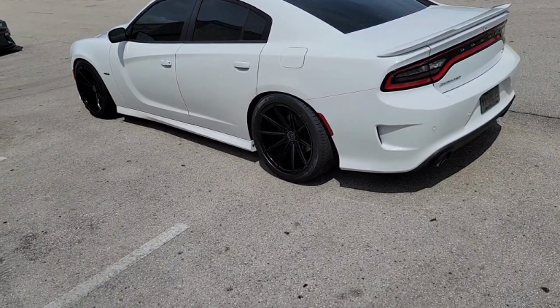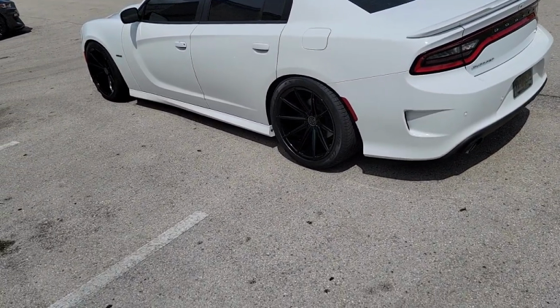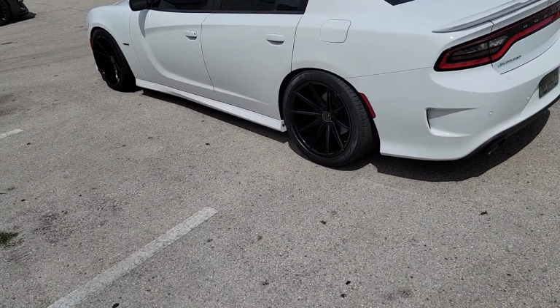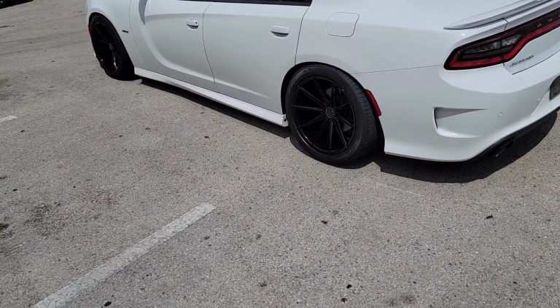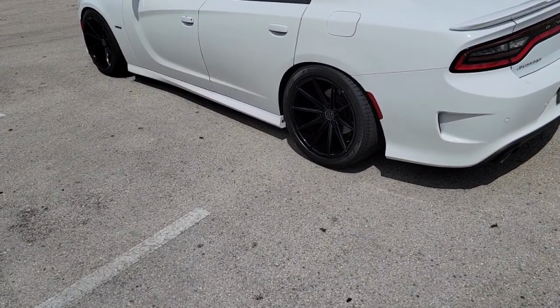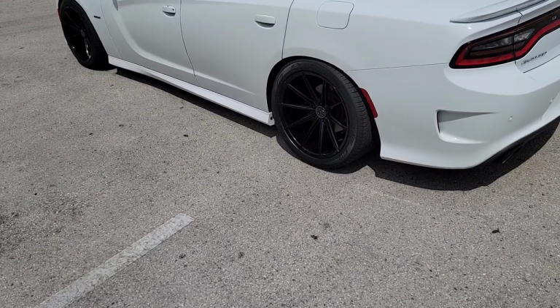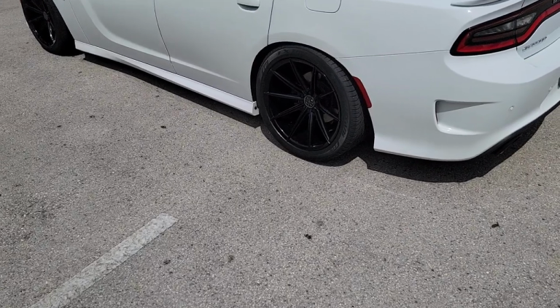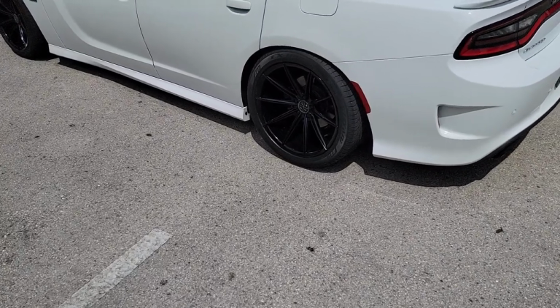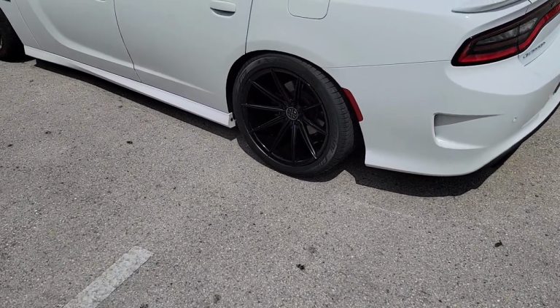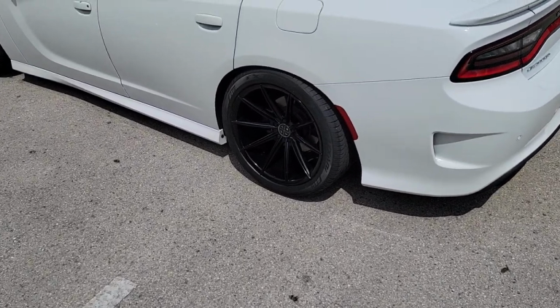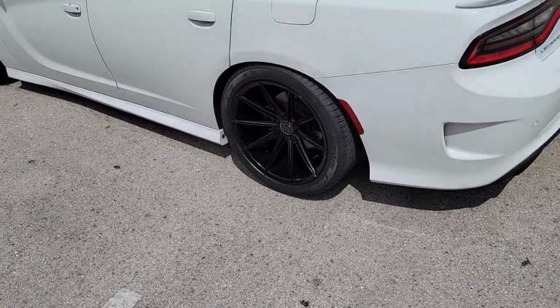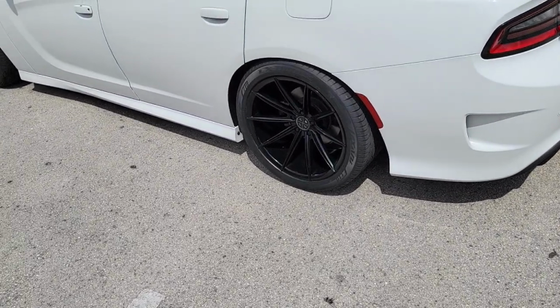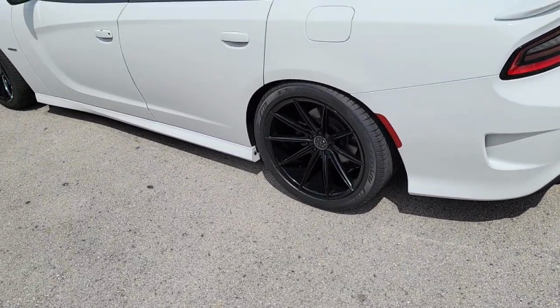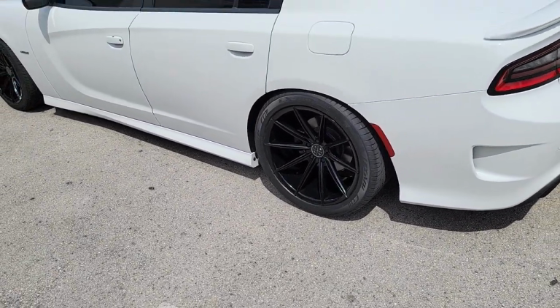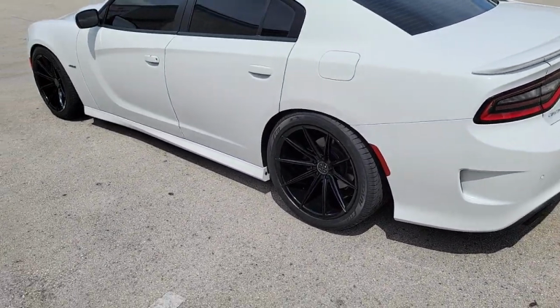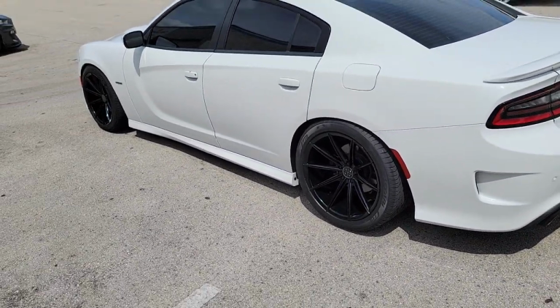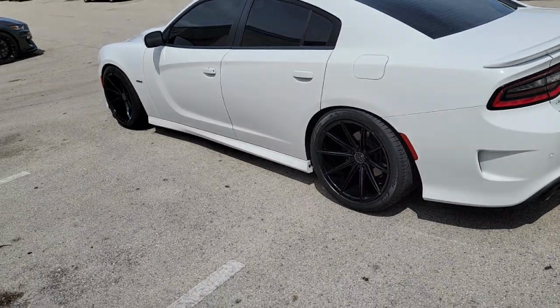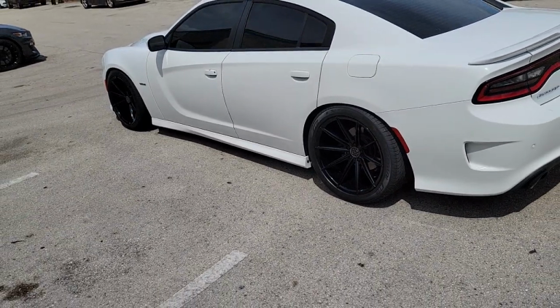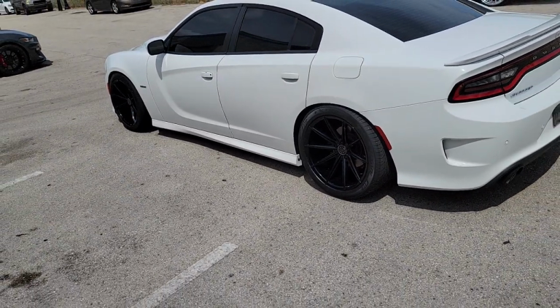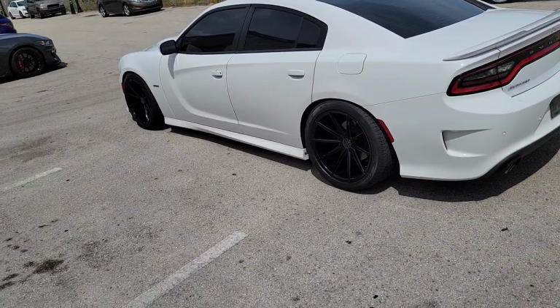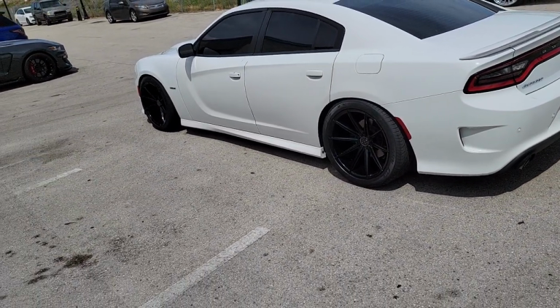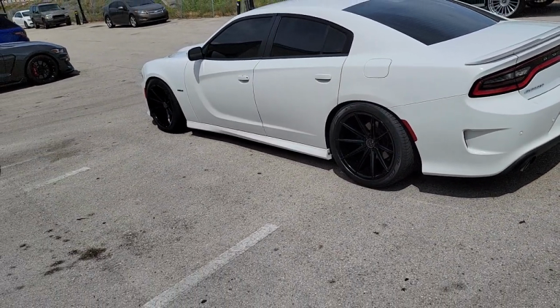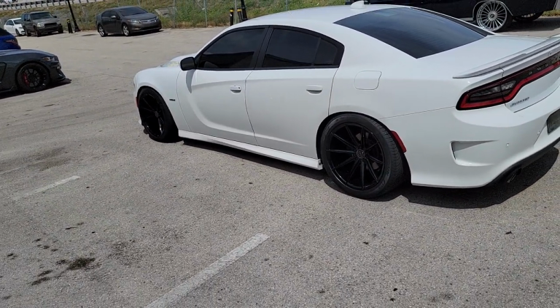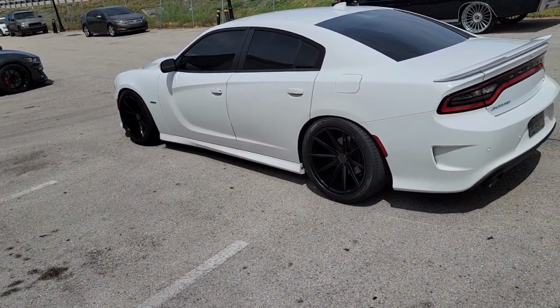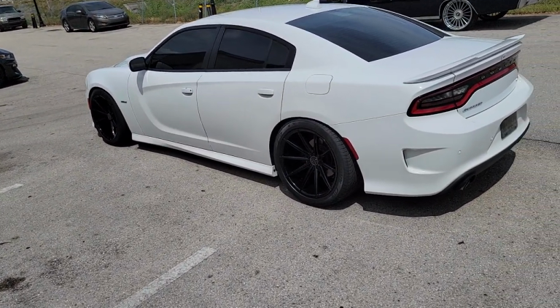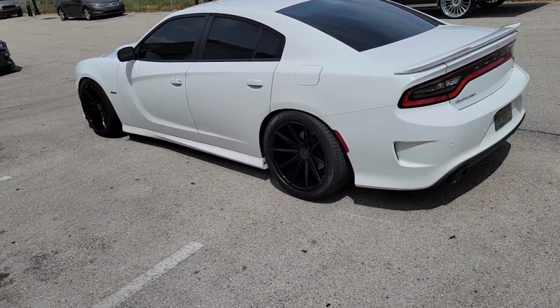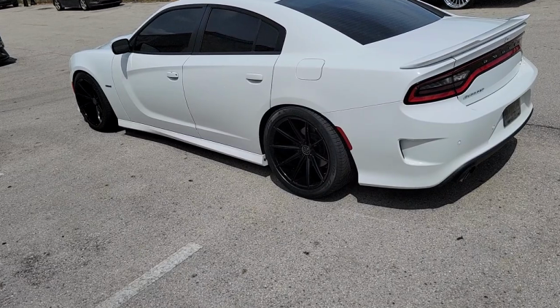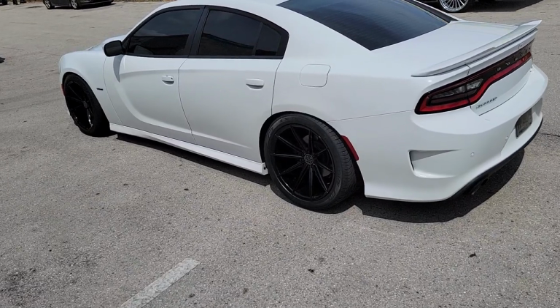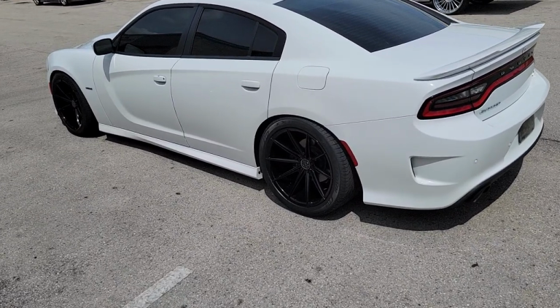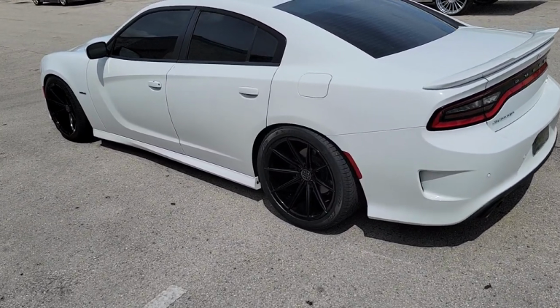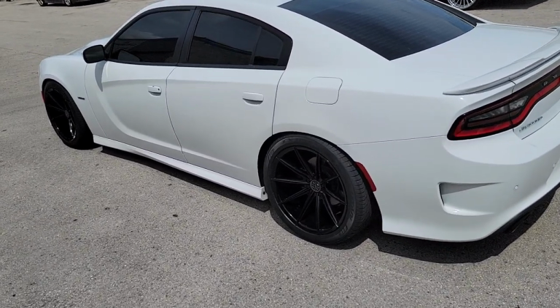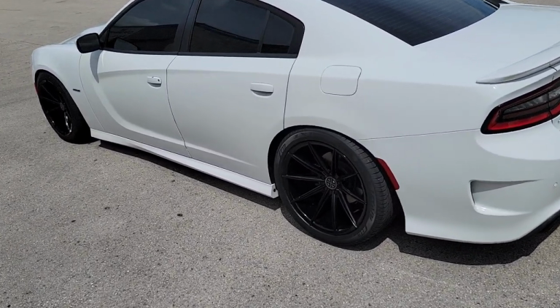But great looking wheel — 22 by 10.5 on the back. You can see how deep the concave is. If you're really looking for a deep concave, this might be your wheel, because you got concave on the front, concave on the back, good brake clearance — all you need. This is your boy KB from Dozen Tire TV signing off.